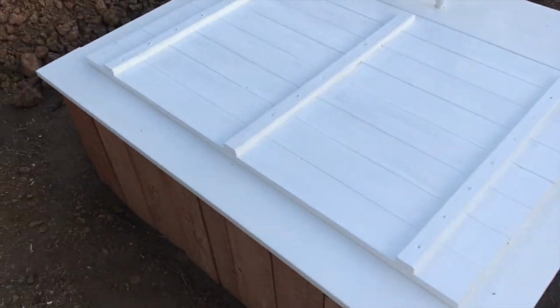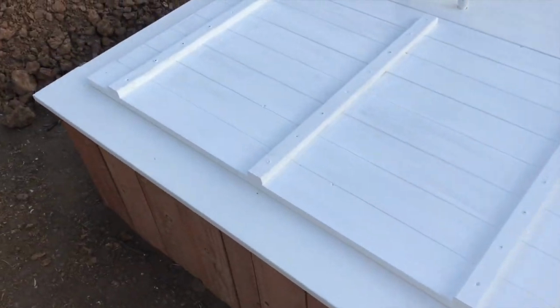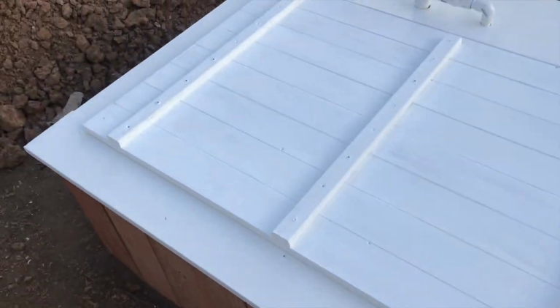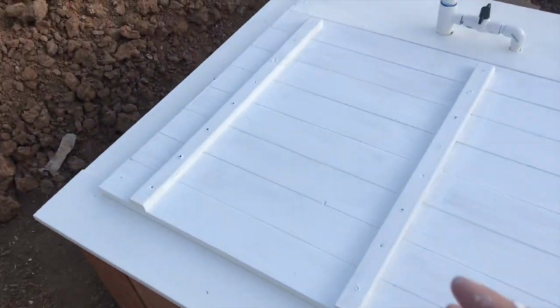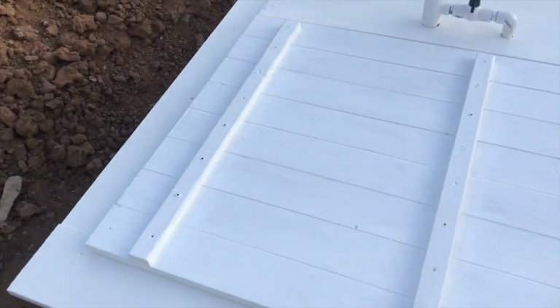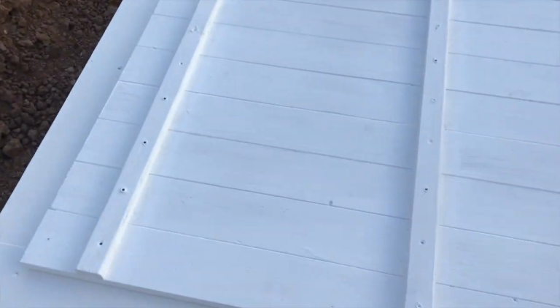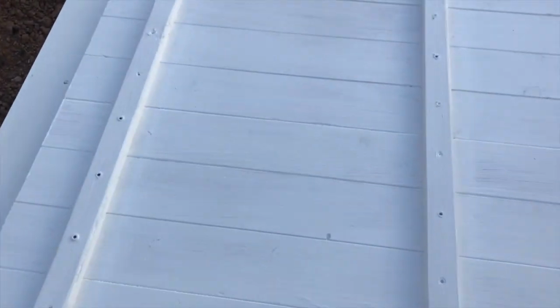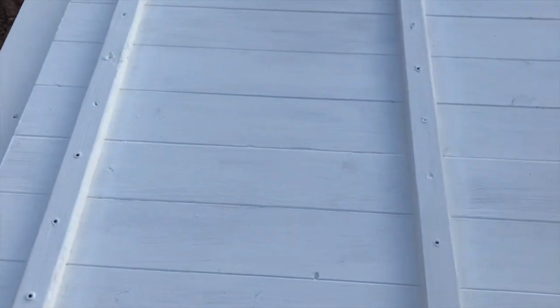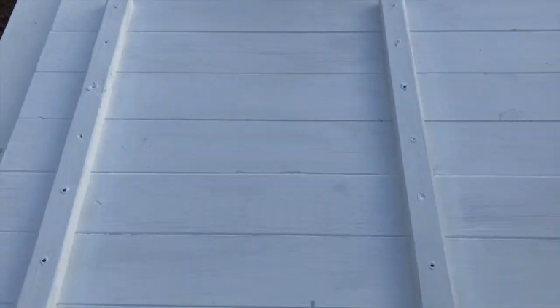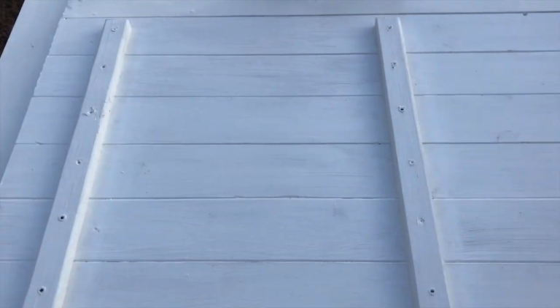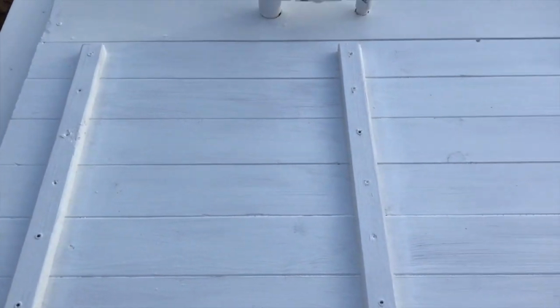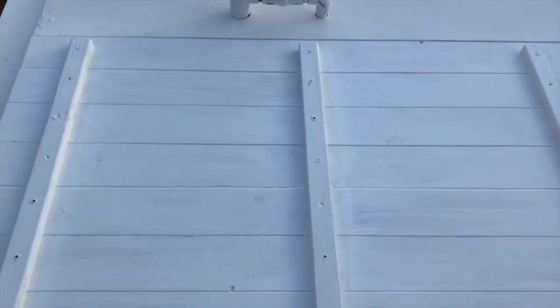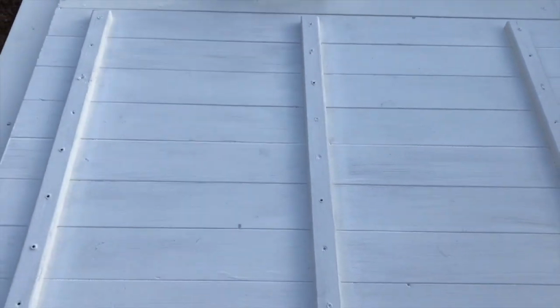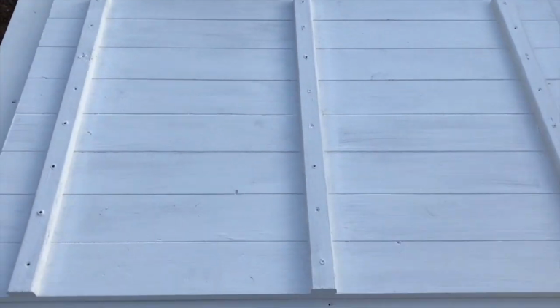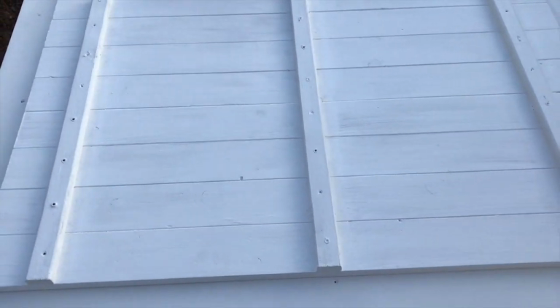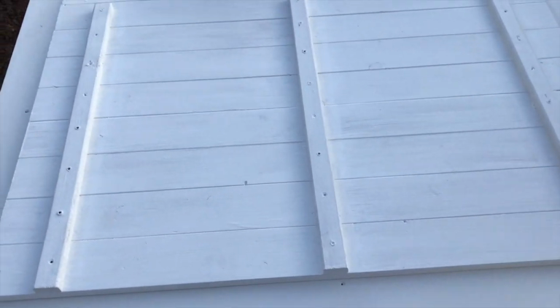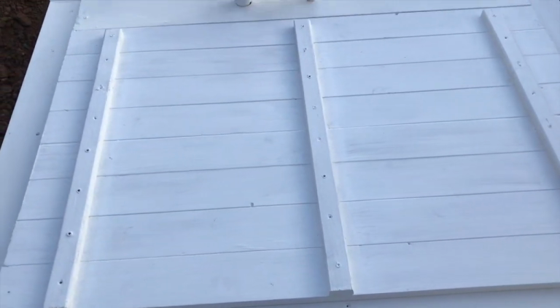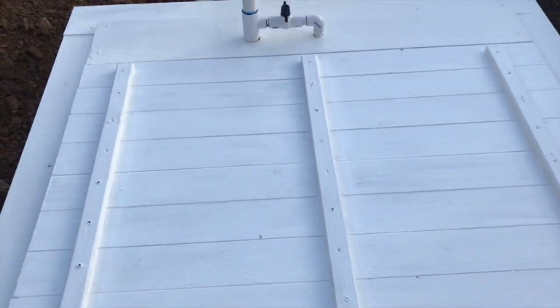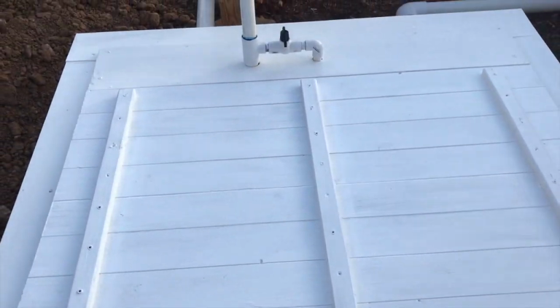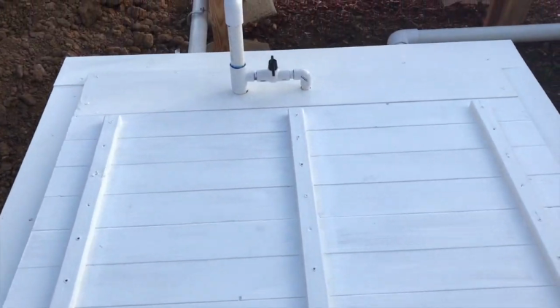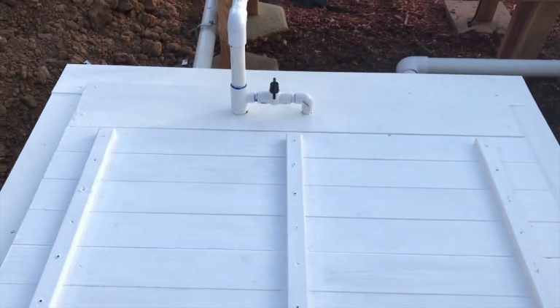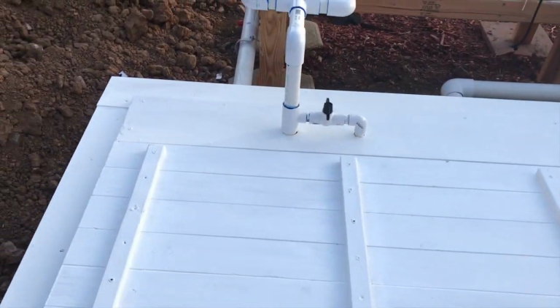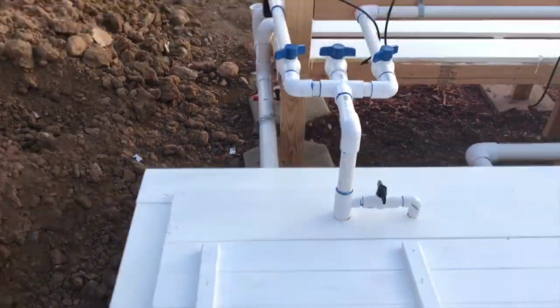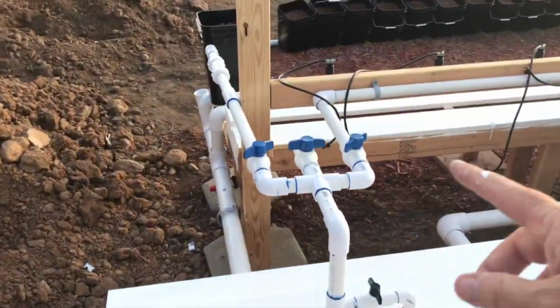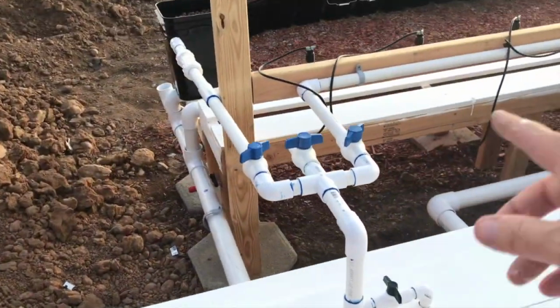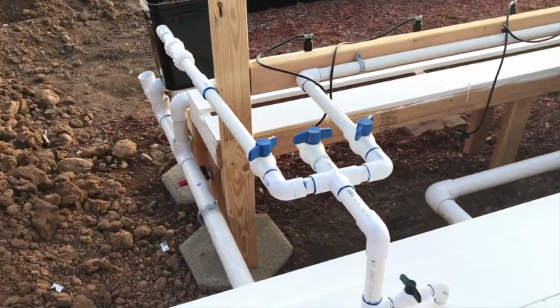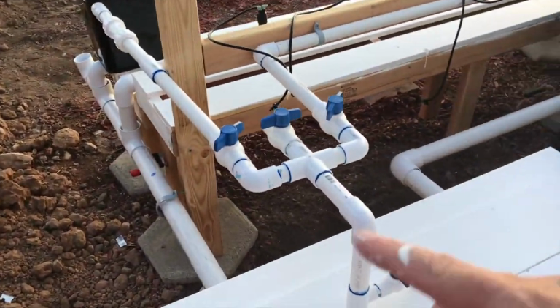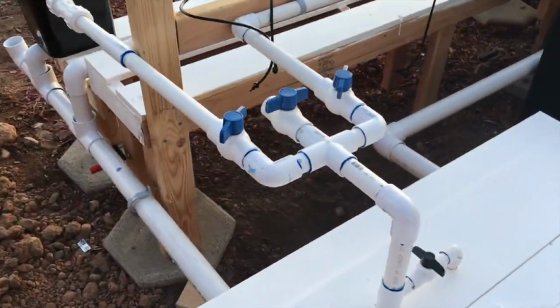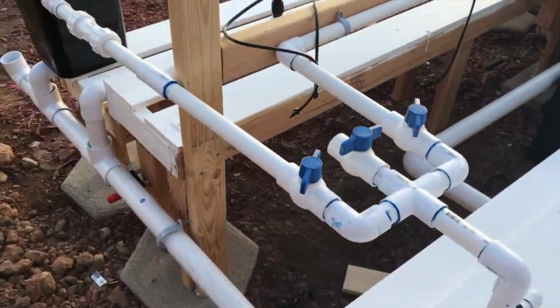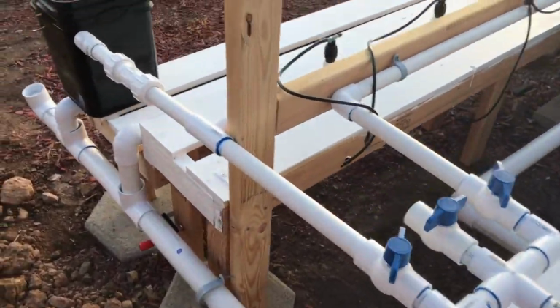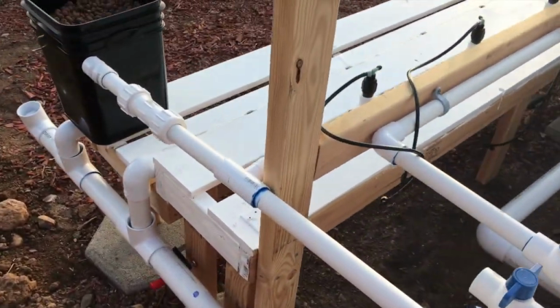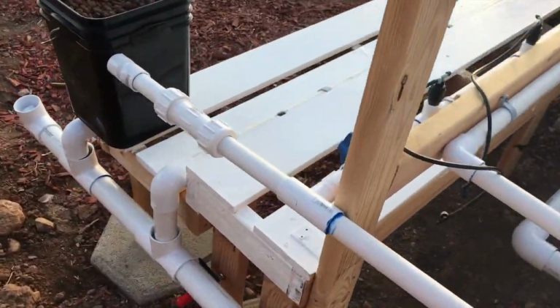I got the lid here all painted, the trim all painted, gonna get some black hinges and a black handle on there. And then I got to paint some behind here, but I'm done - I'm tired.